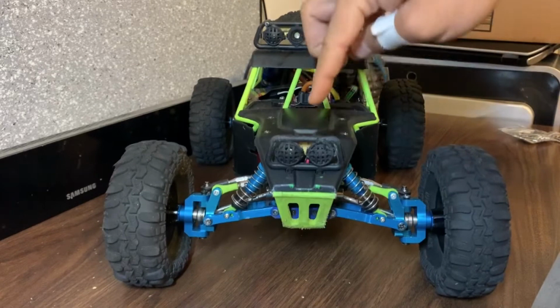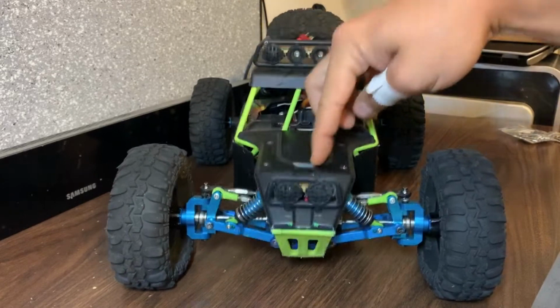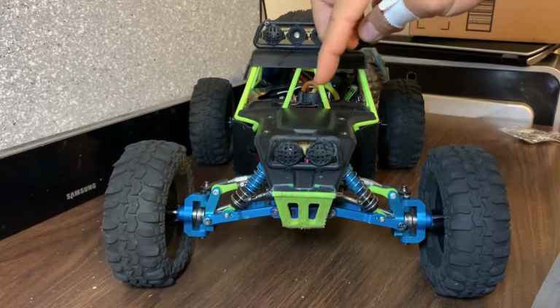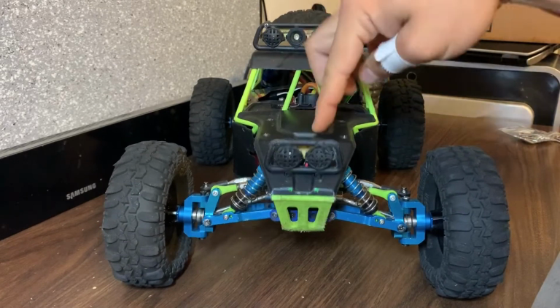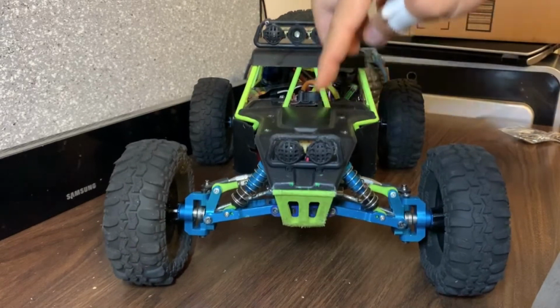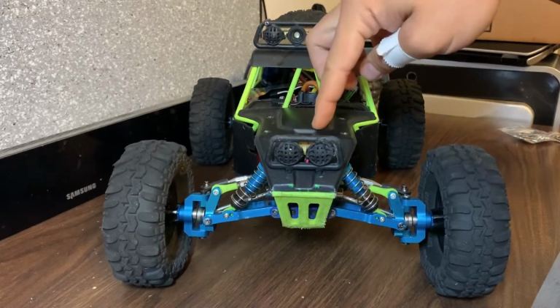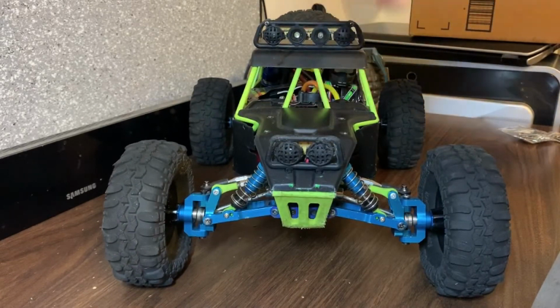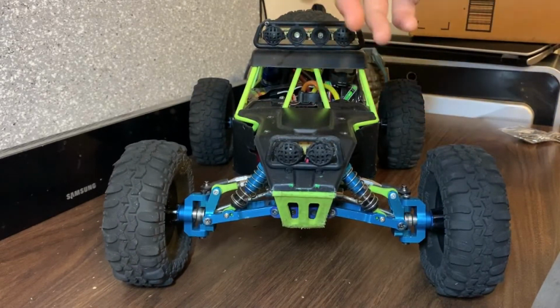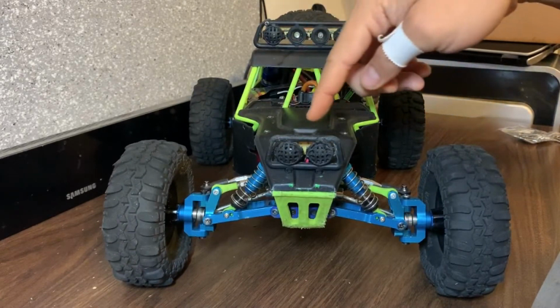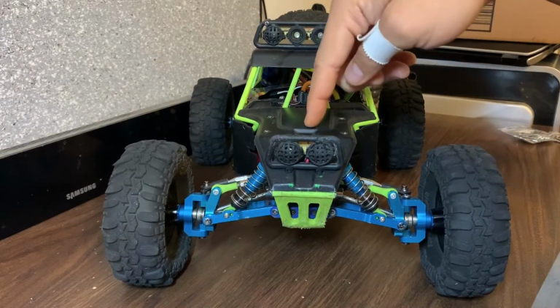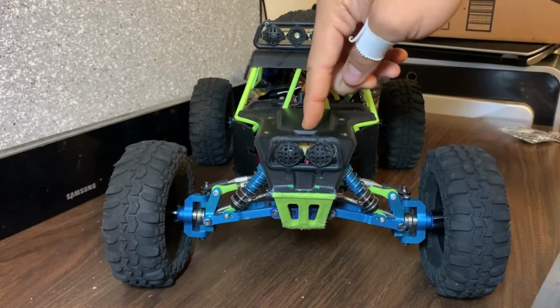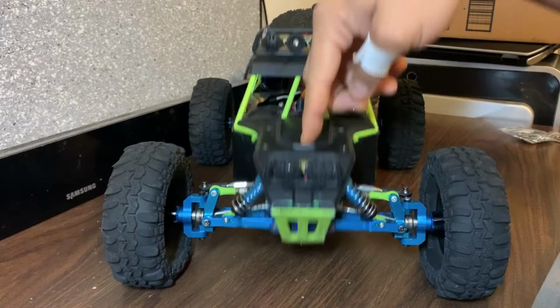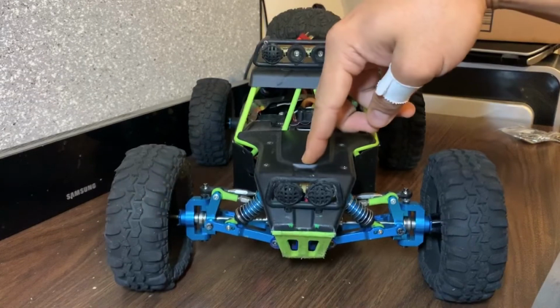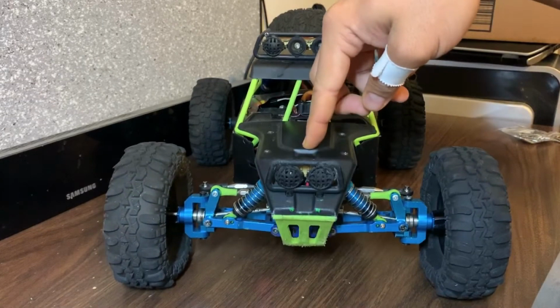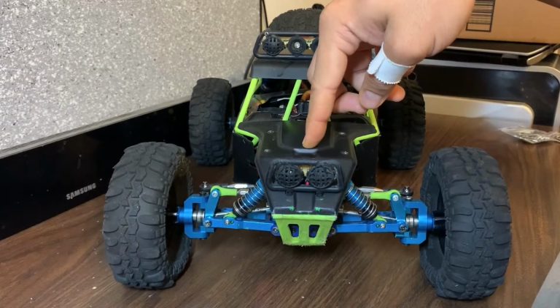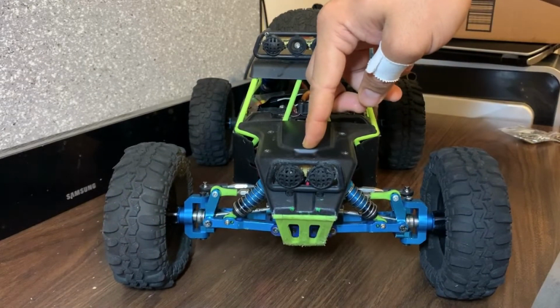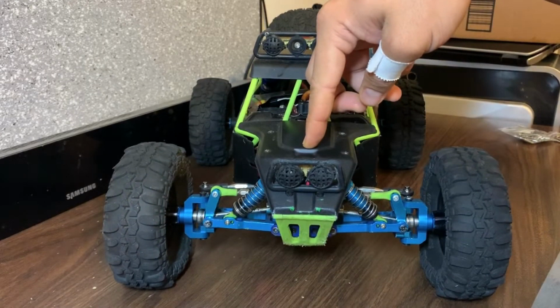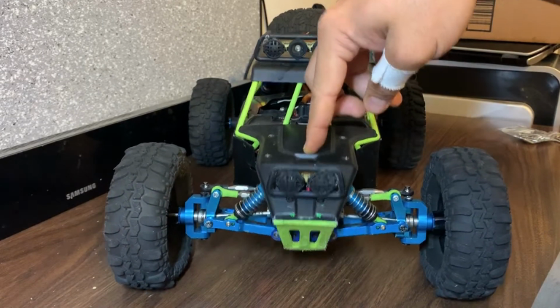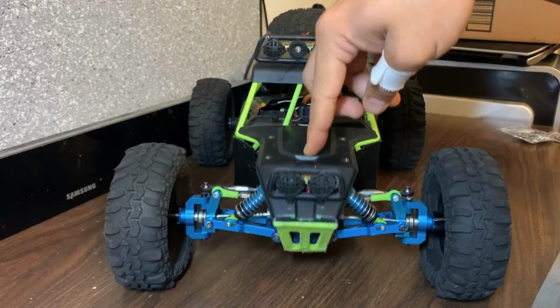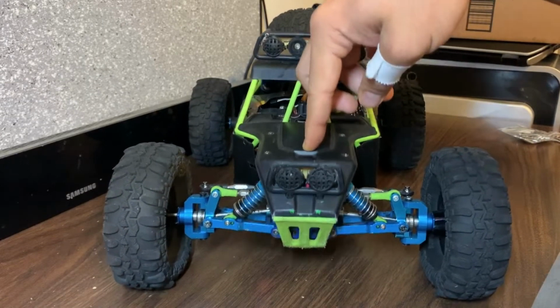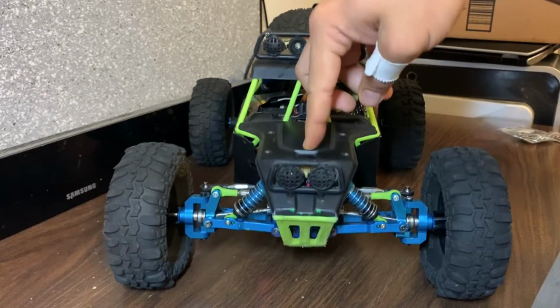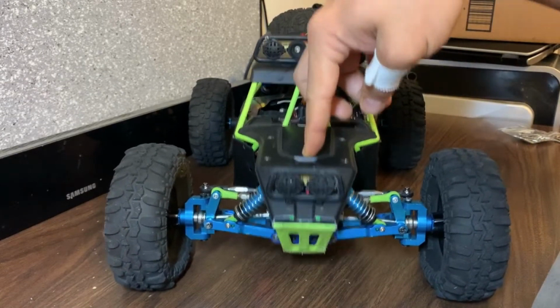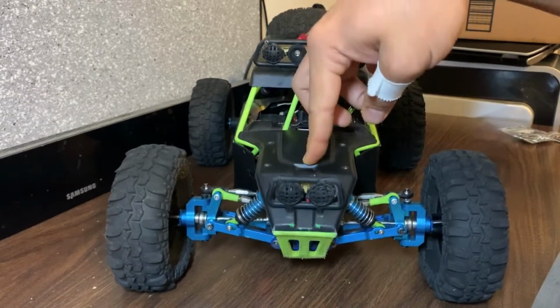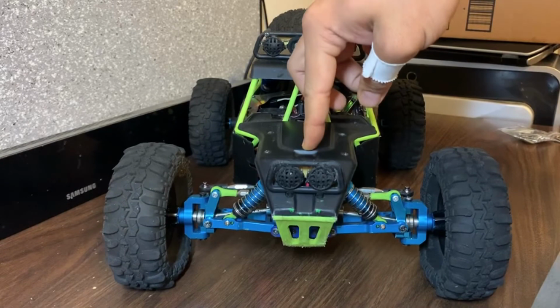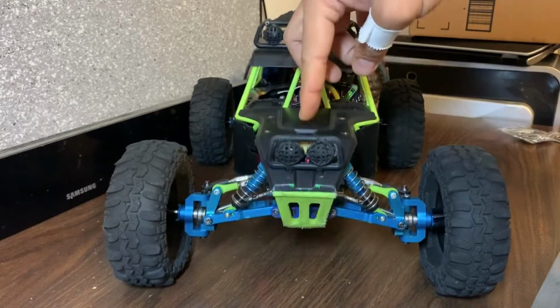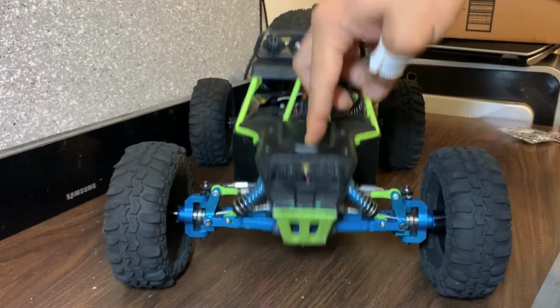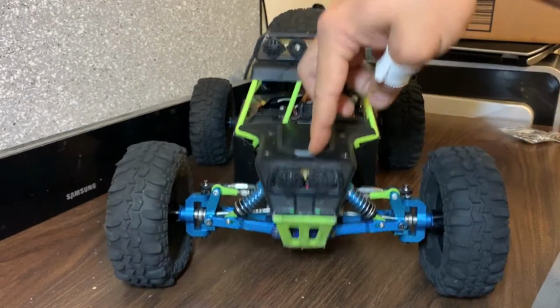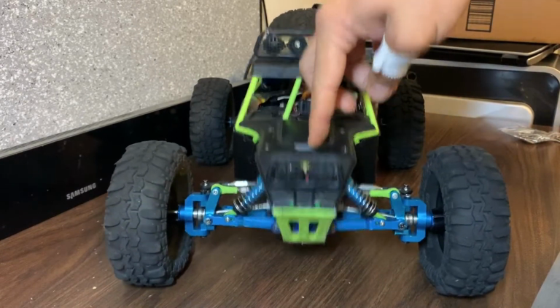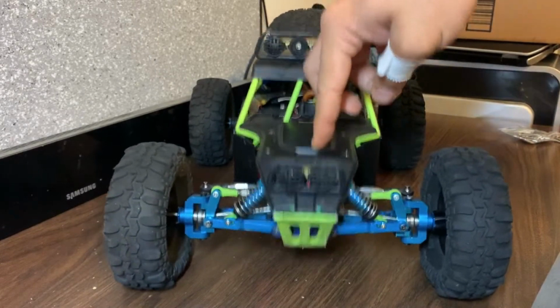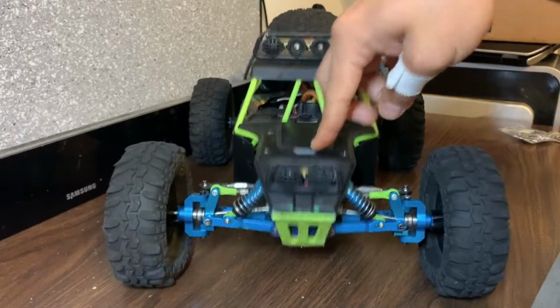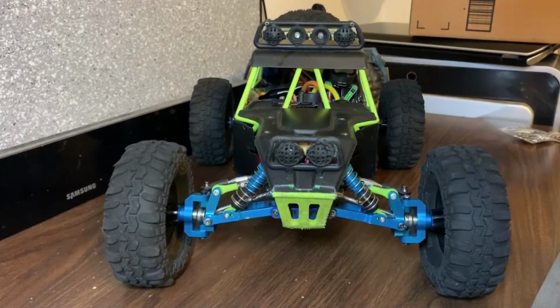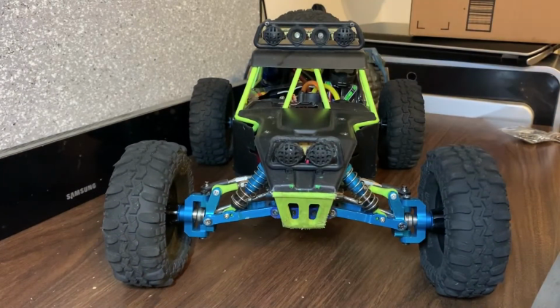Notice how this rebounds all the way. If I were to do that with the original suspension, when I pushed it down, it would come back but it would just come back to right about there. So you only have this much suspension travel as opposed to the full suspension travel that it's supposed to have.